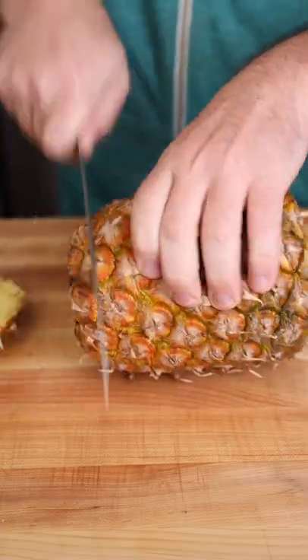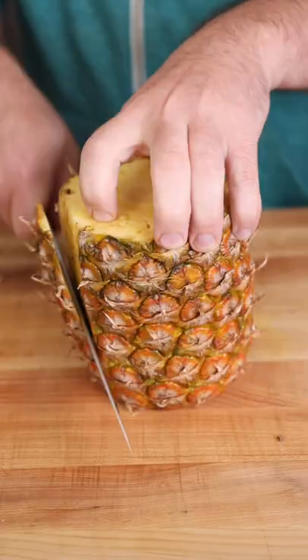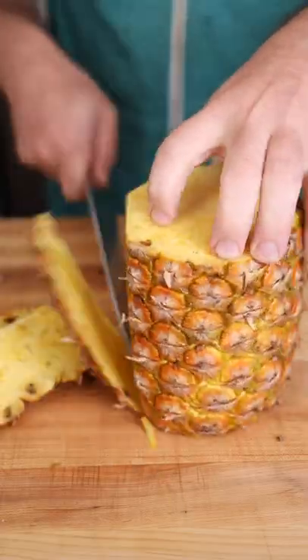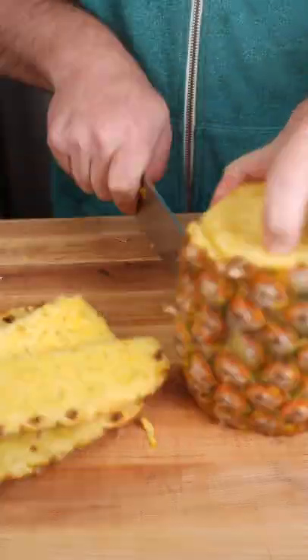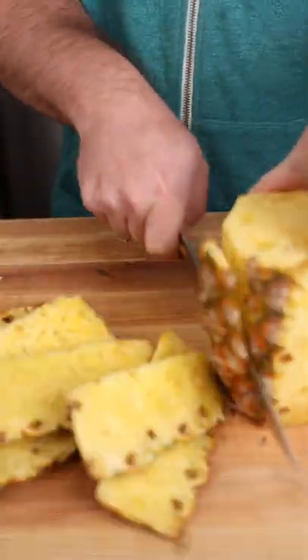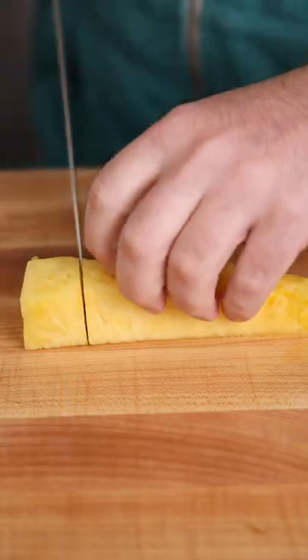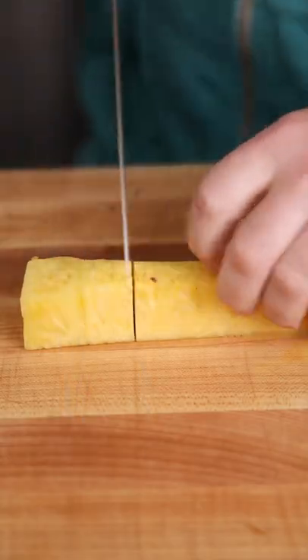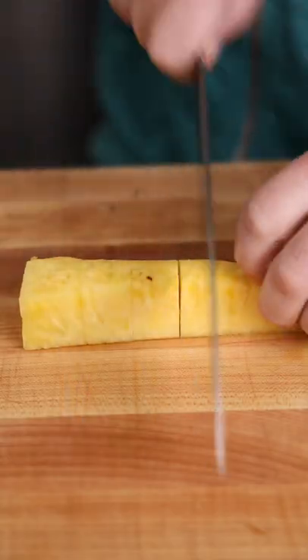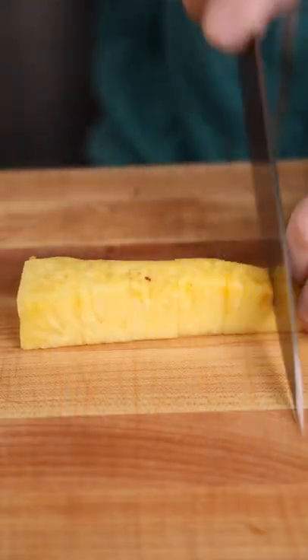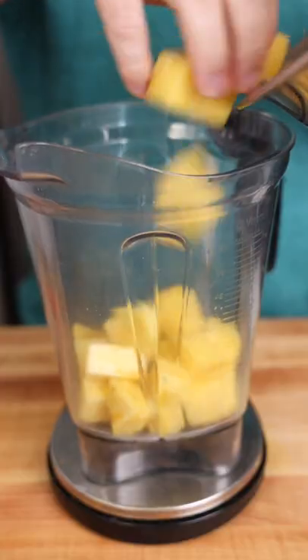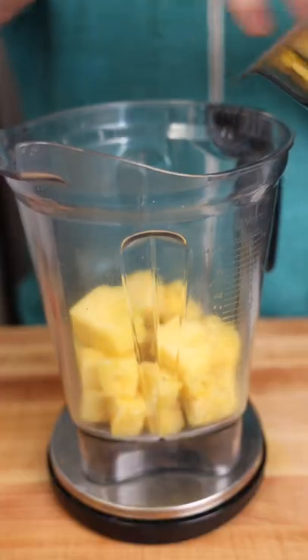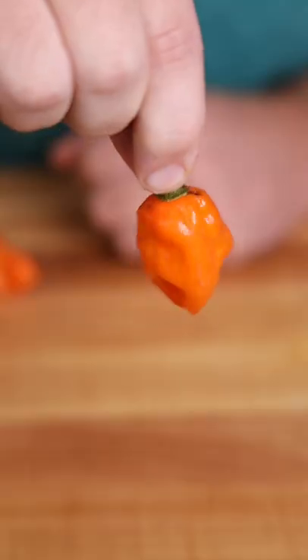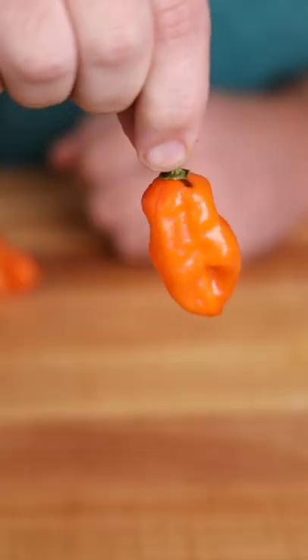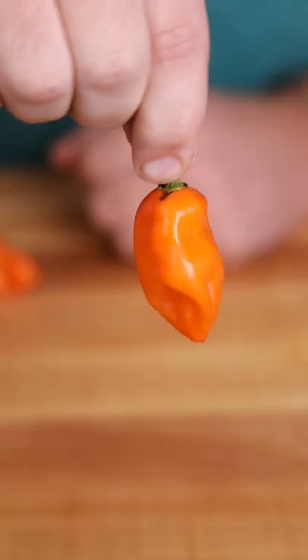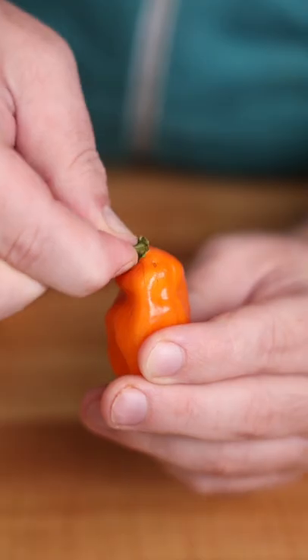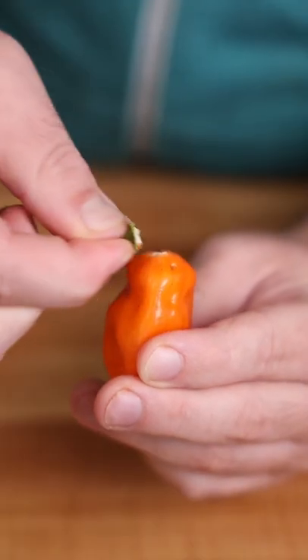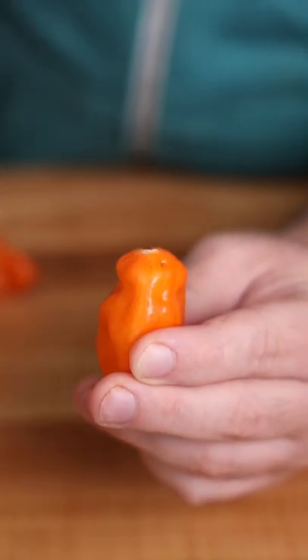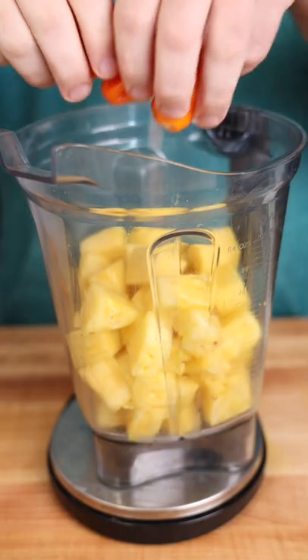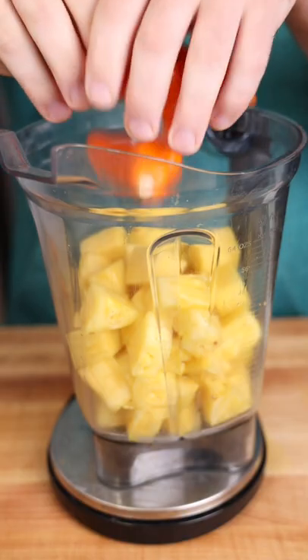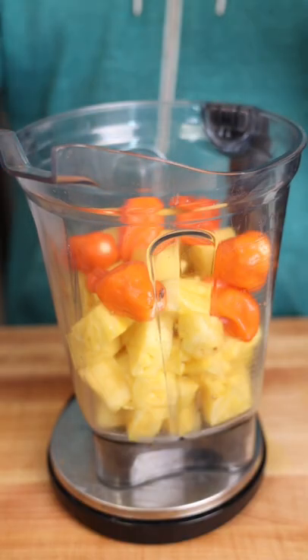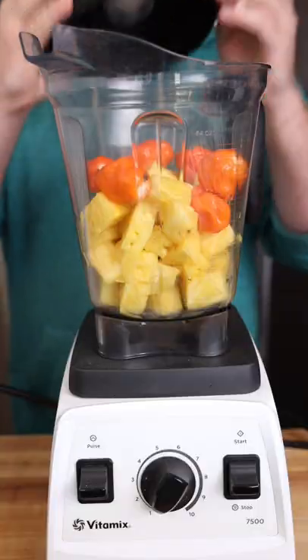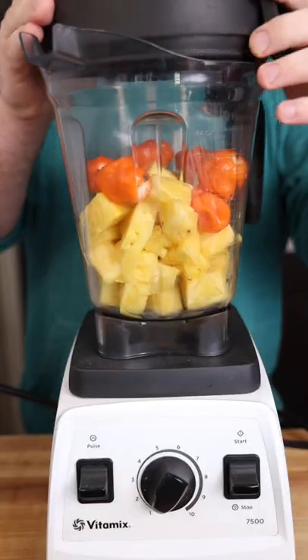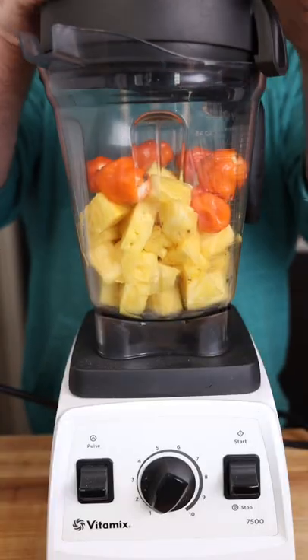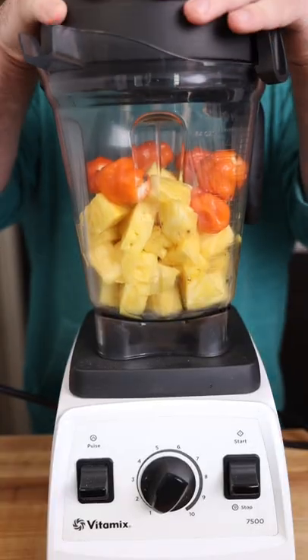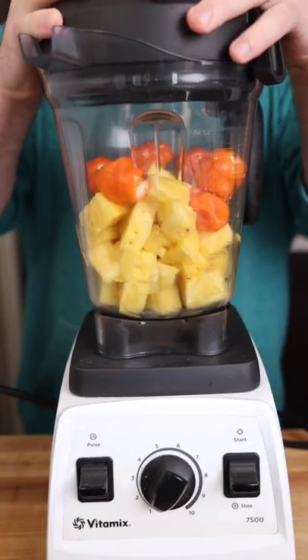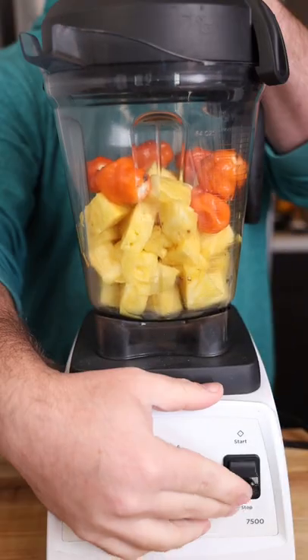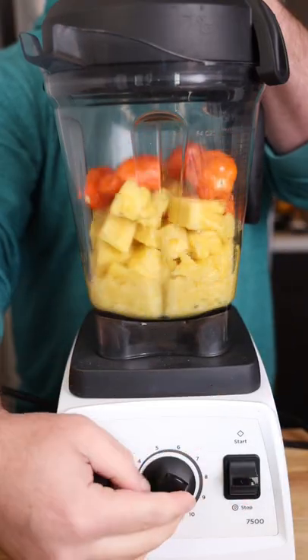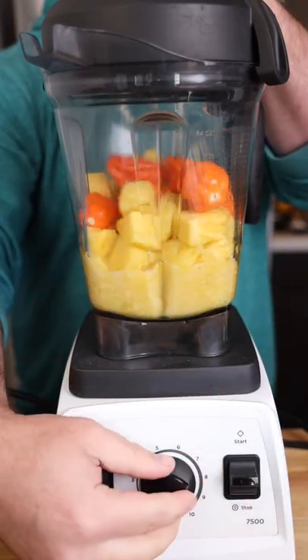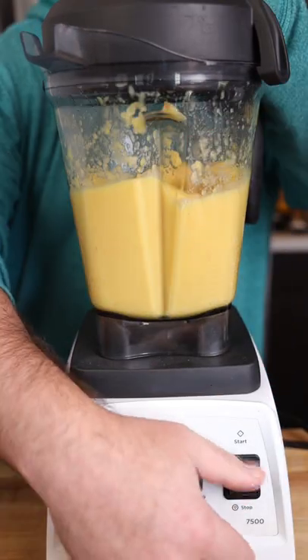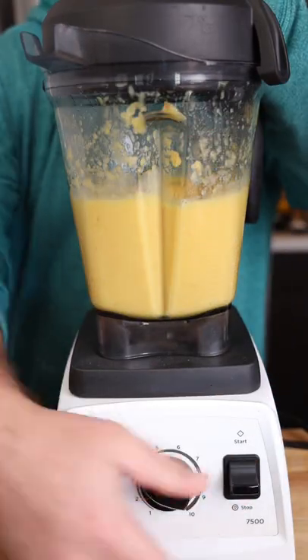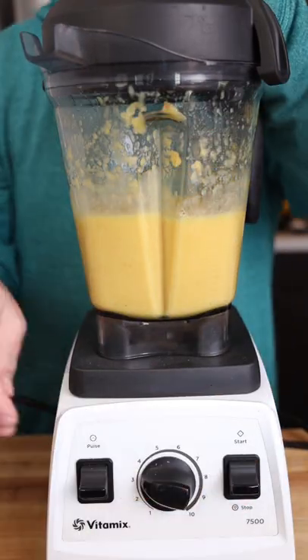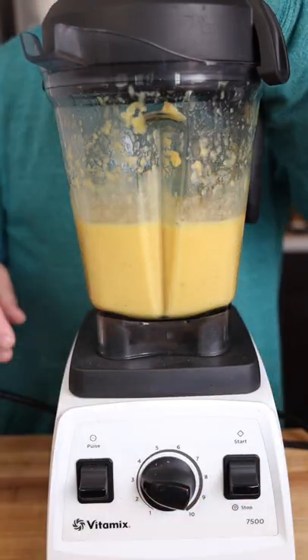We're just gonna take our pineapple and cut it up into little pieces and throw it in a blender. Then we're gonna grab some habaneros and take the stem off. If you want it less spicy you can take the seeds out too, pop those in the same blender and just run it for about a minute.